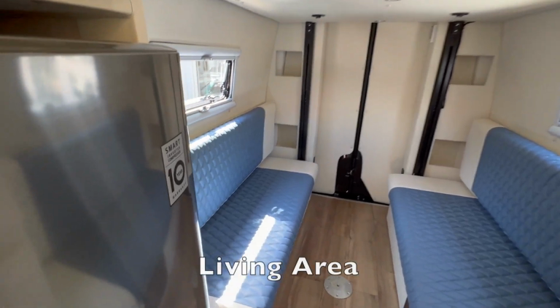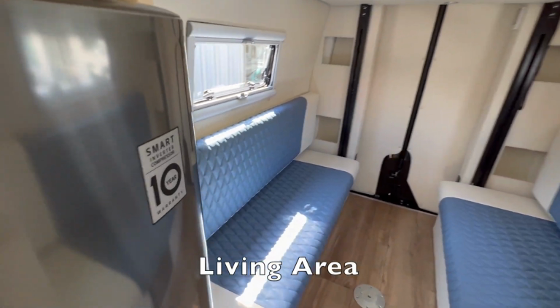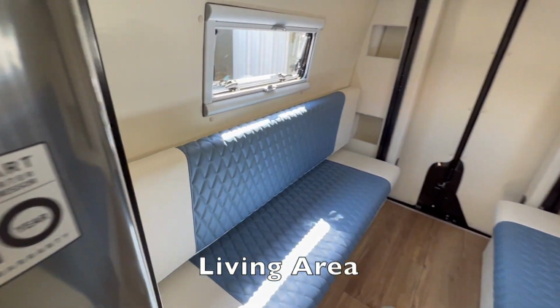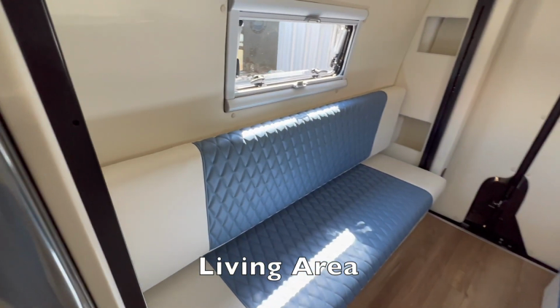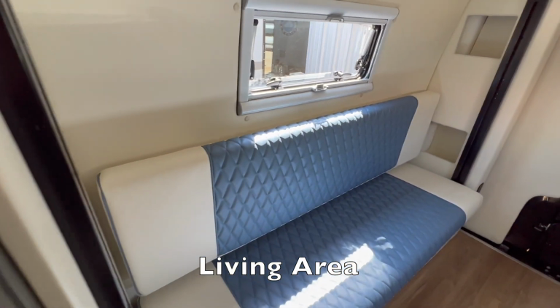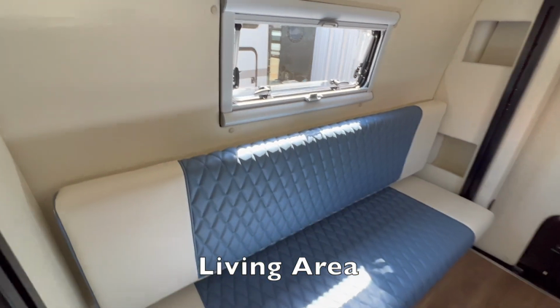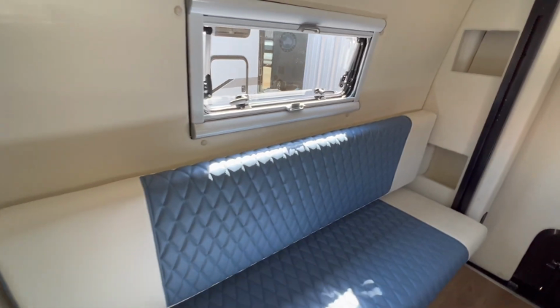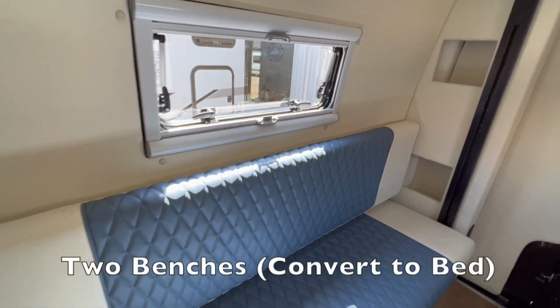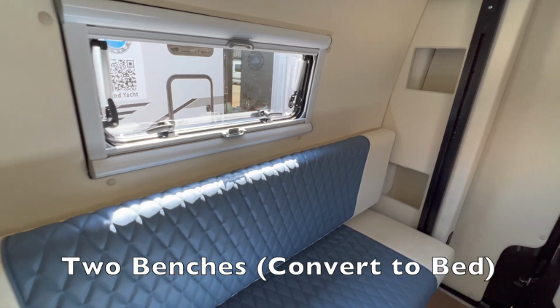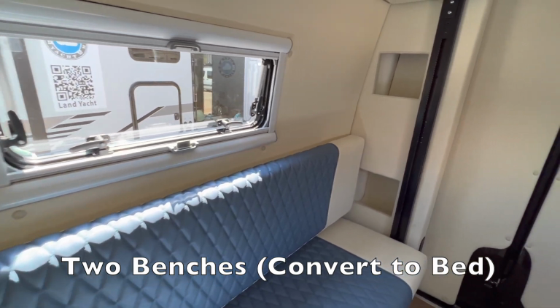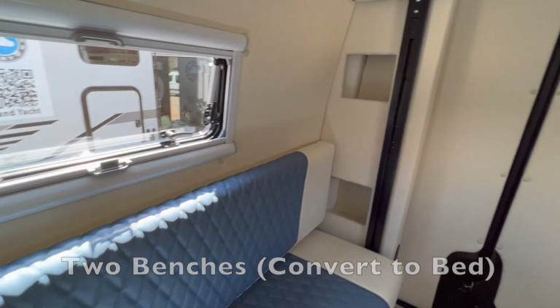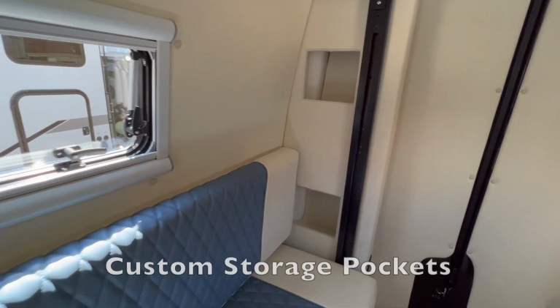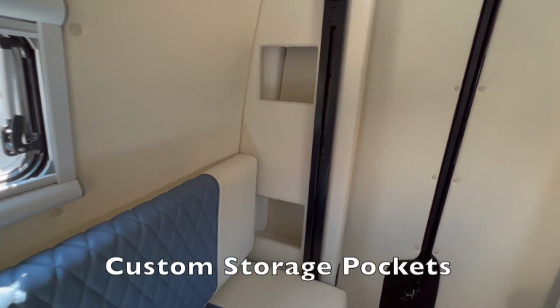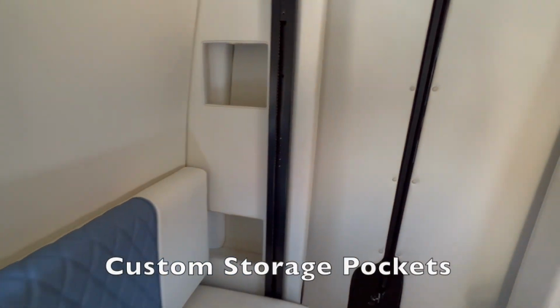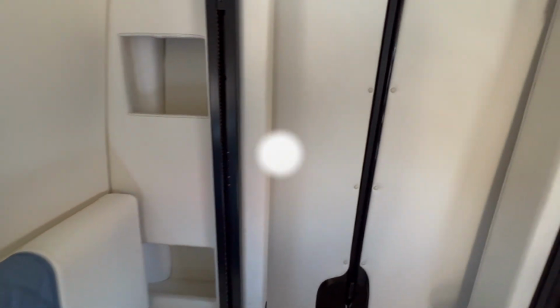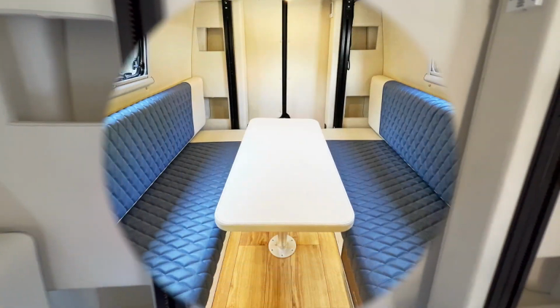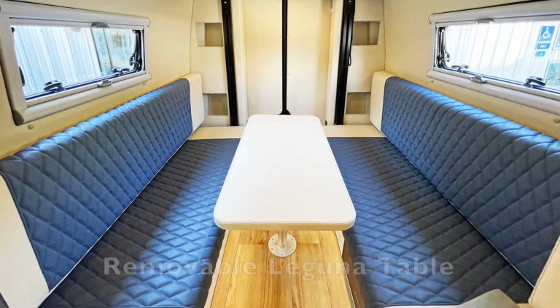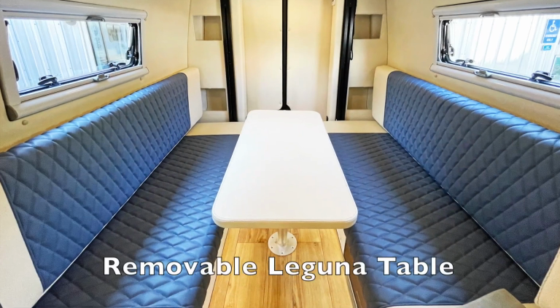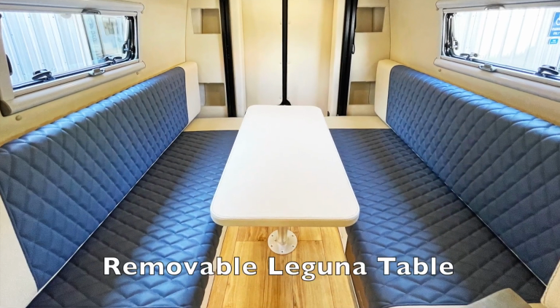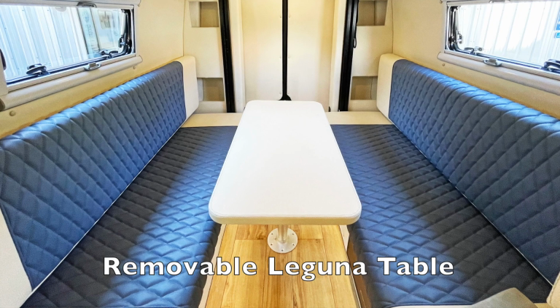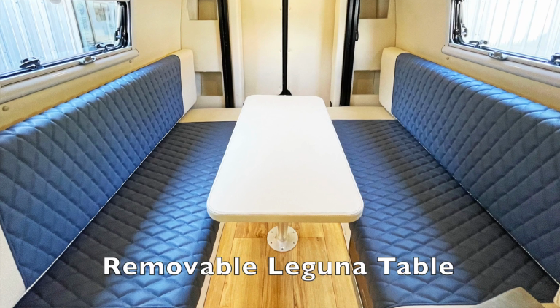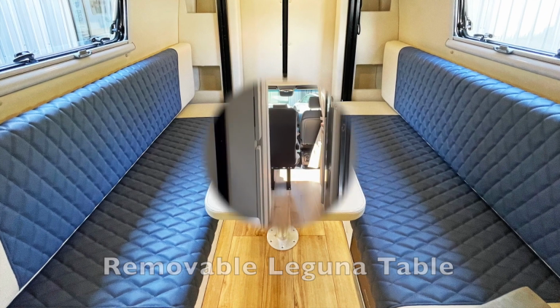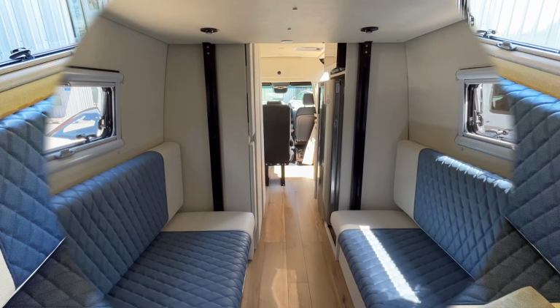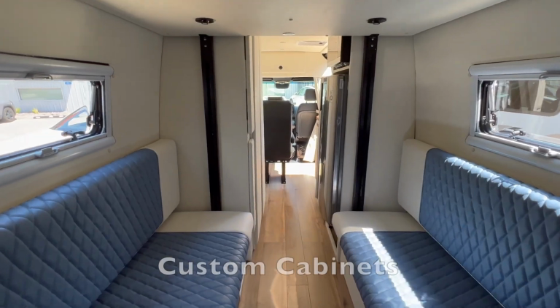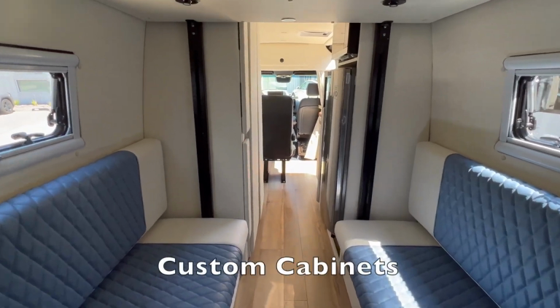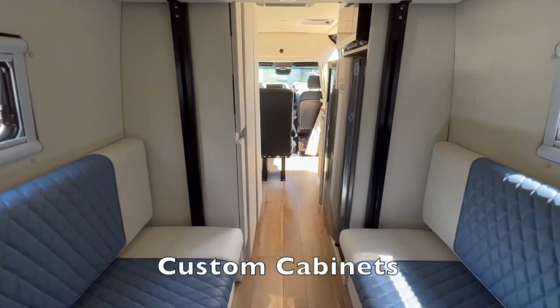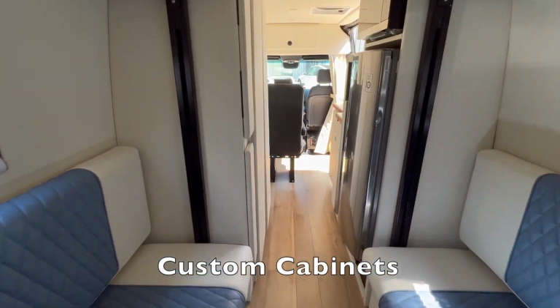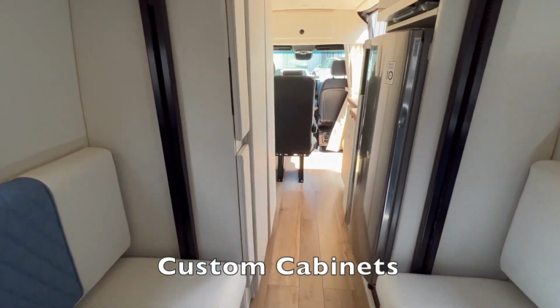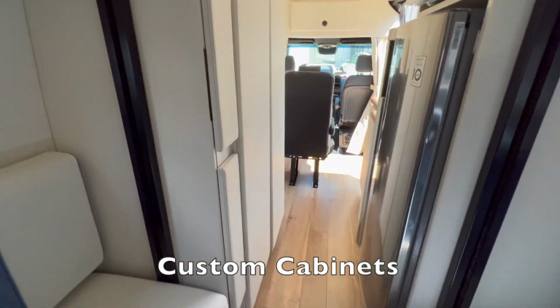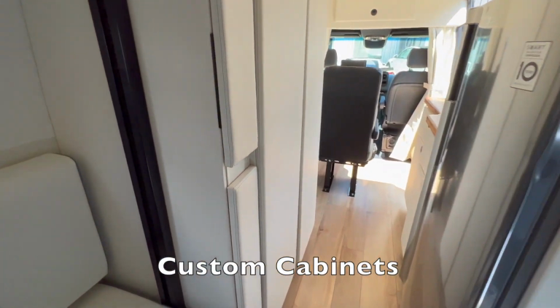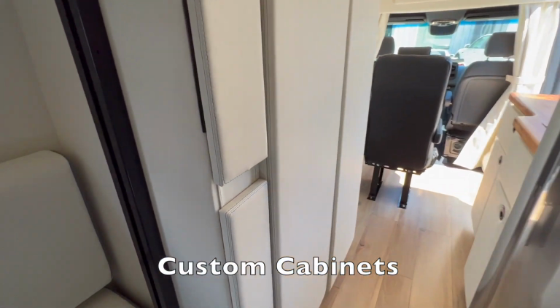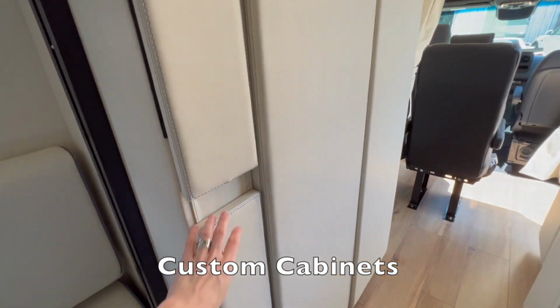This build also includes a living area in the back with two benches that convert to a bed, custom storage pockets, and a removable Laguna table. The custom cabinets next to the shower provide even more storage for the build.